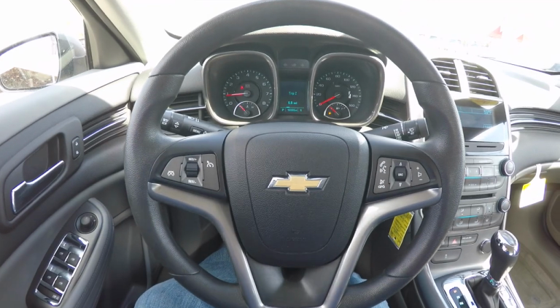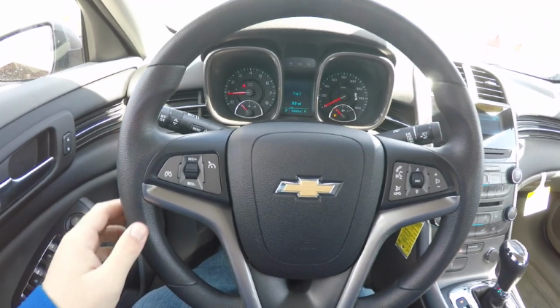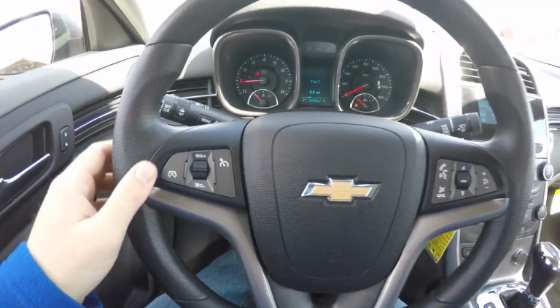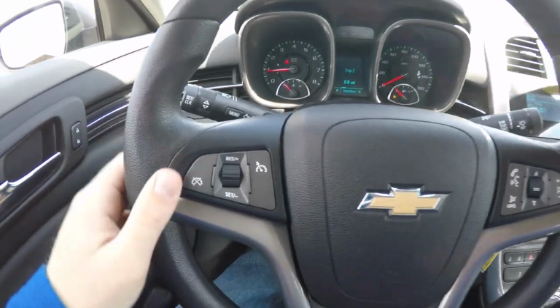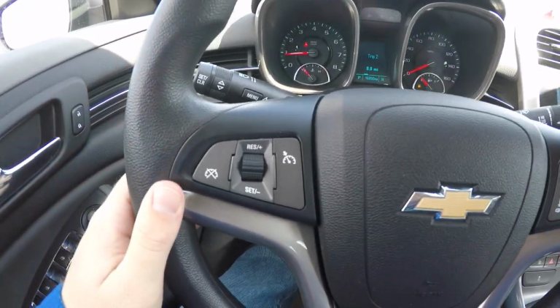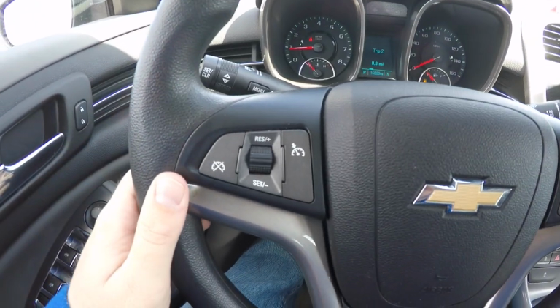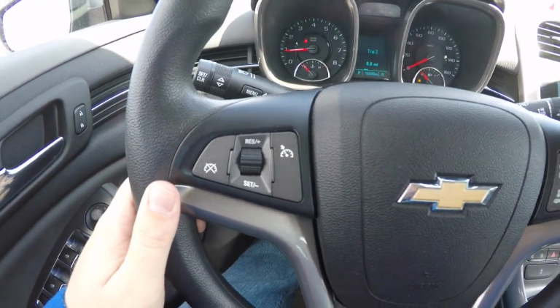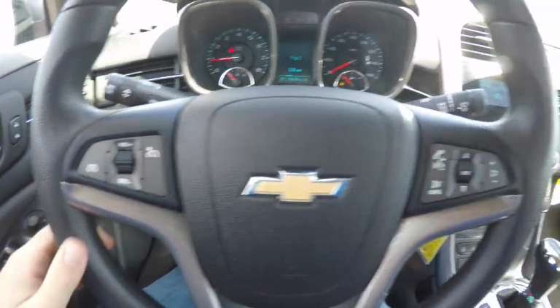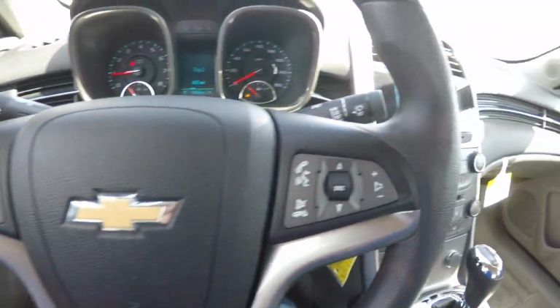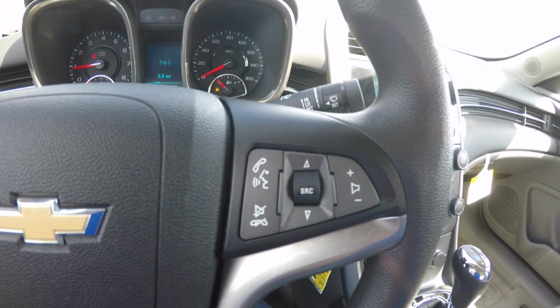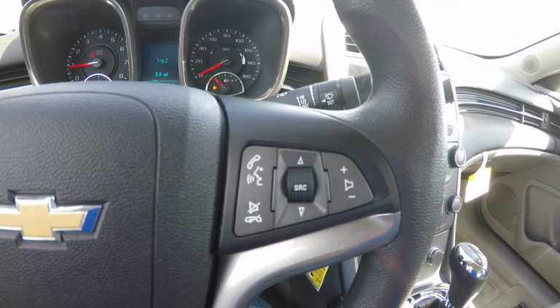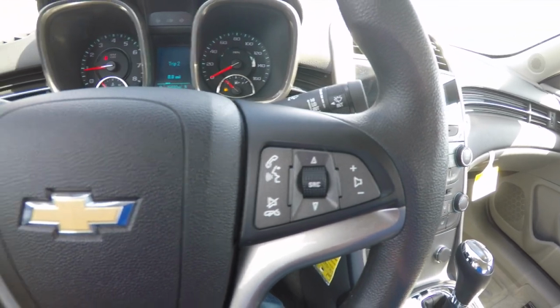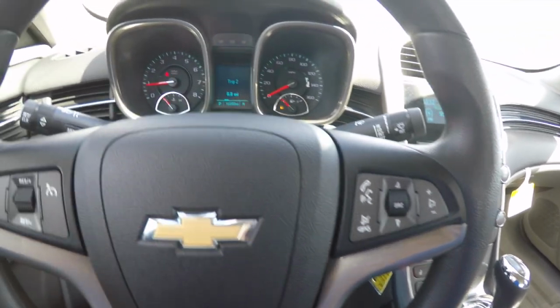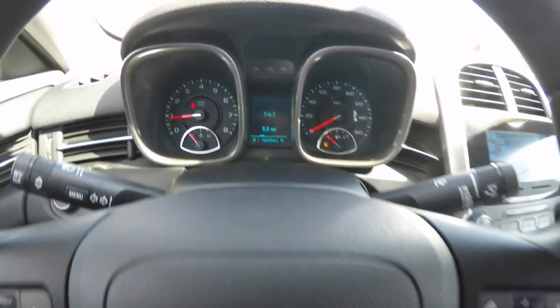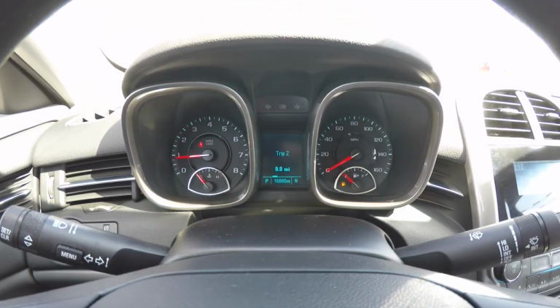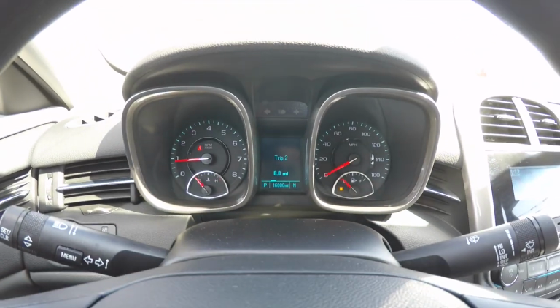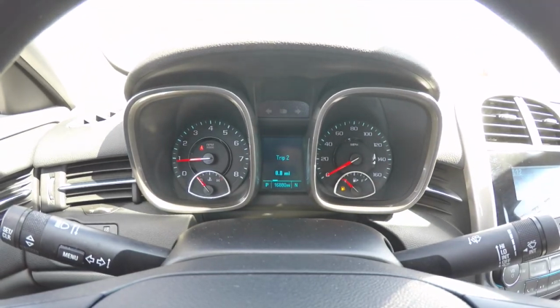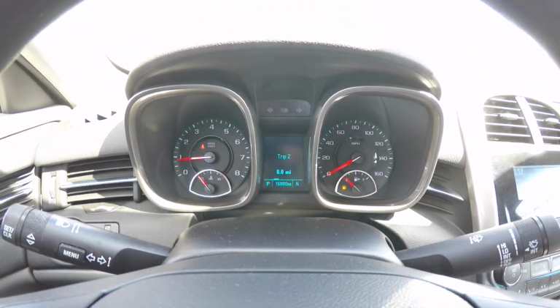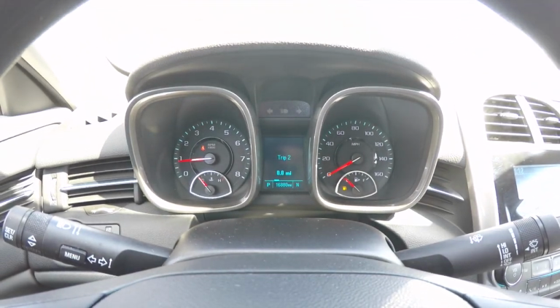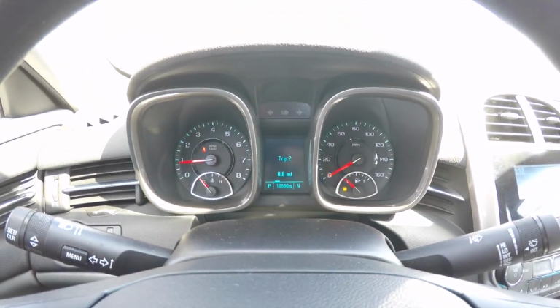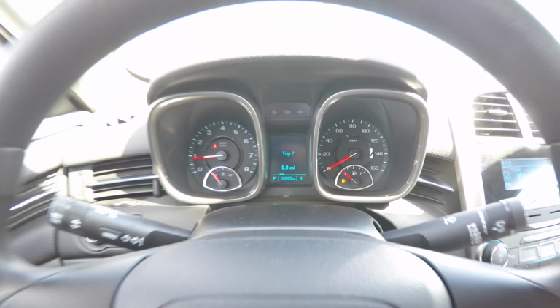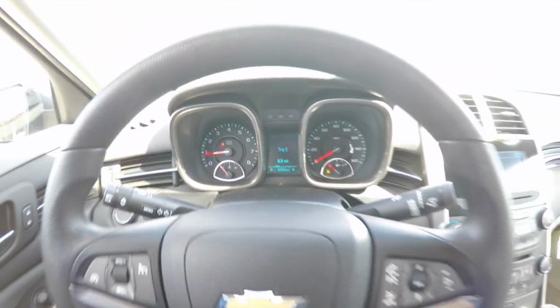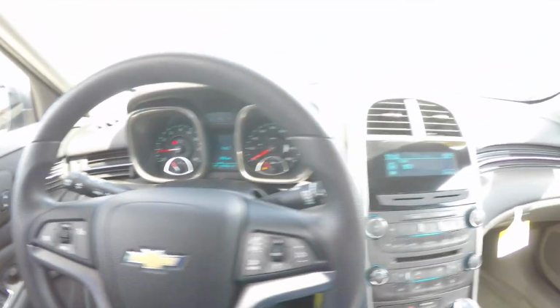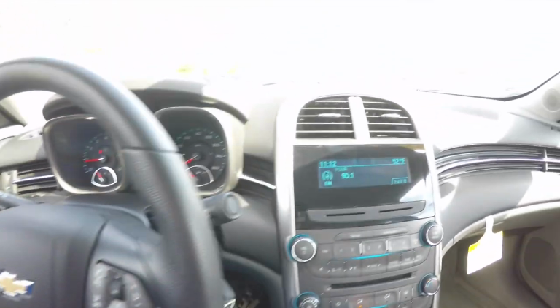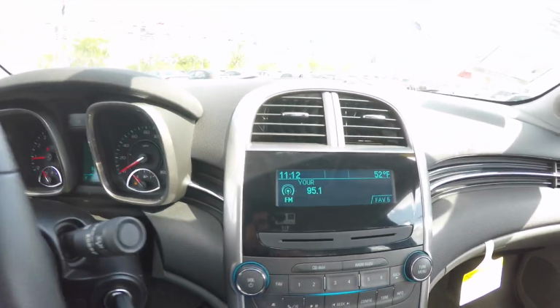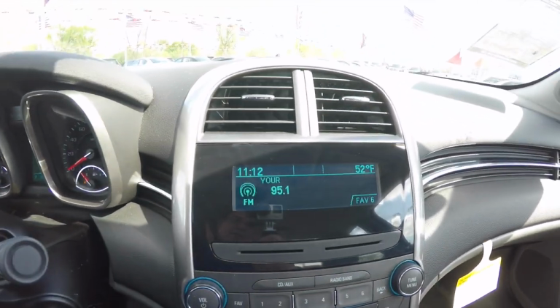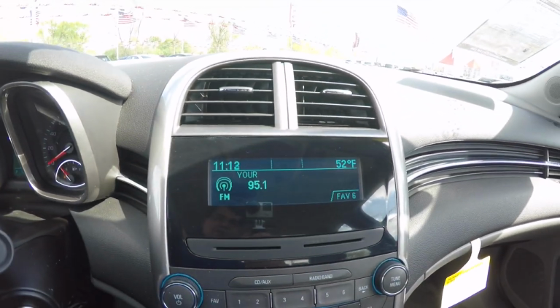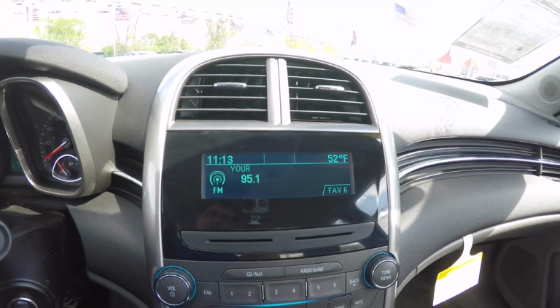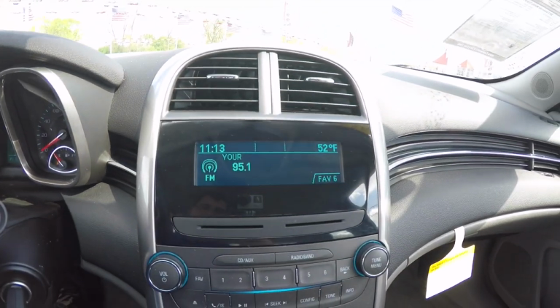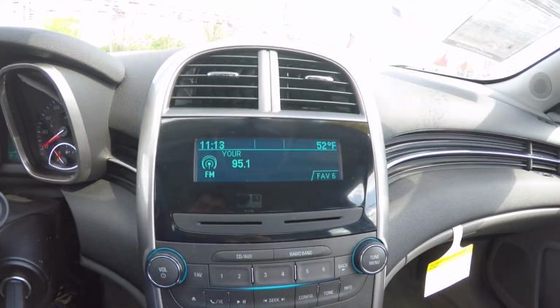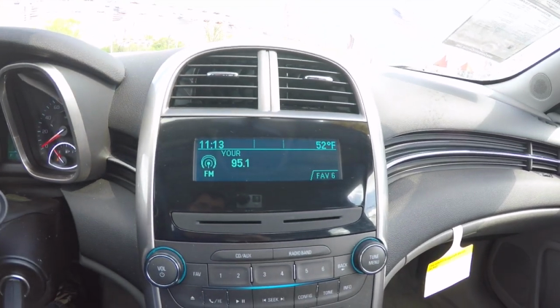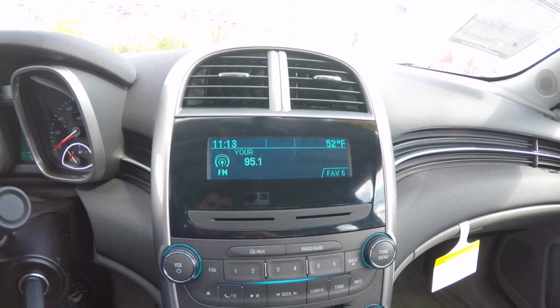Panning through the interior in just a little bit more detail: on your steering wheel you do have your cruise control, audio controls, and Bluetooth controls. The vehicle currently has 16,880 miles on it. AM FM, CD player, also has Sirius satellite radio.